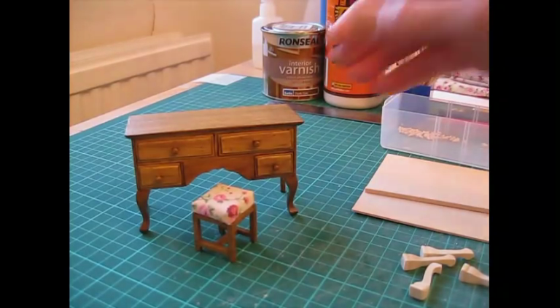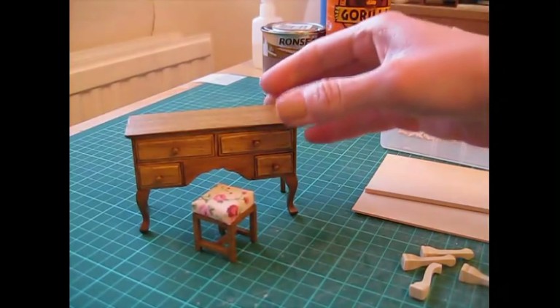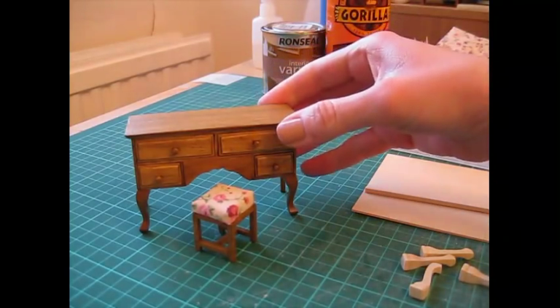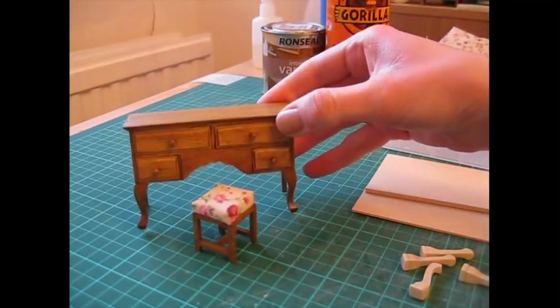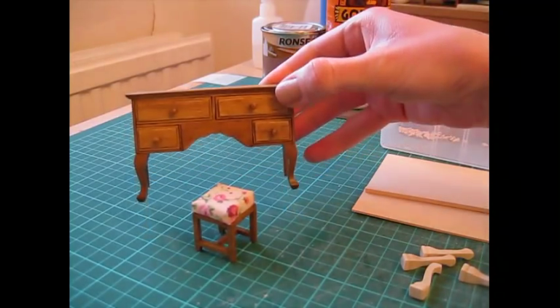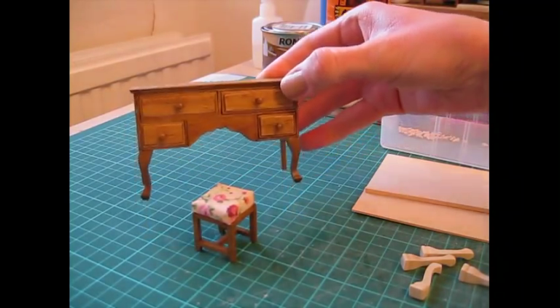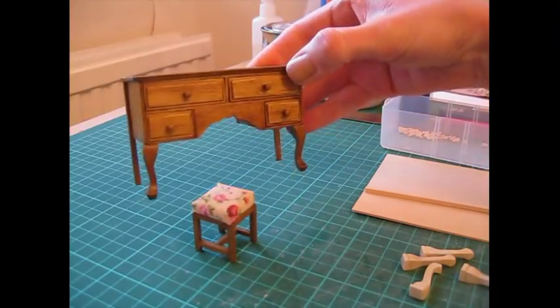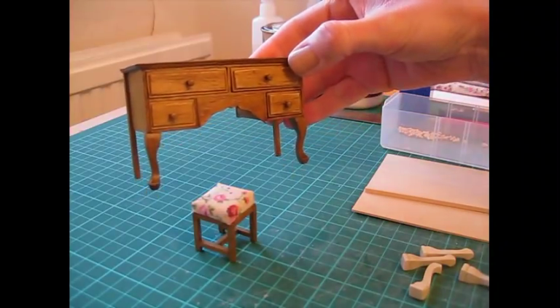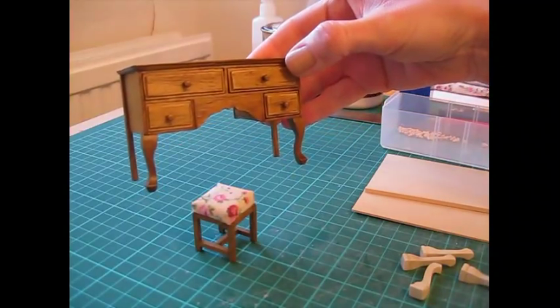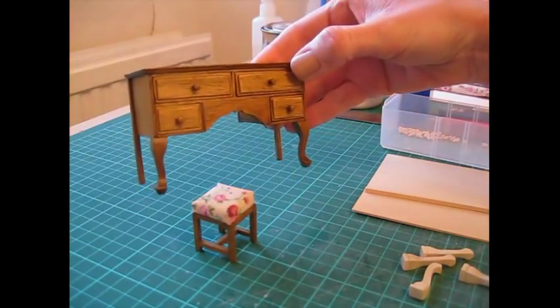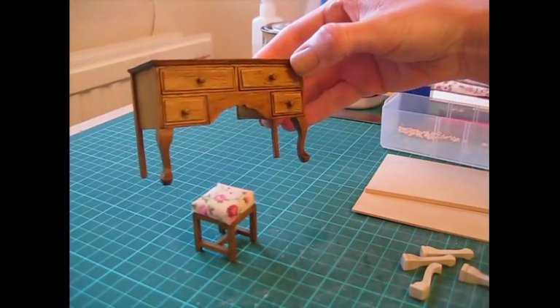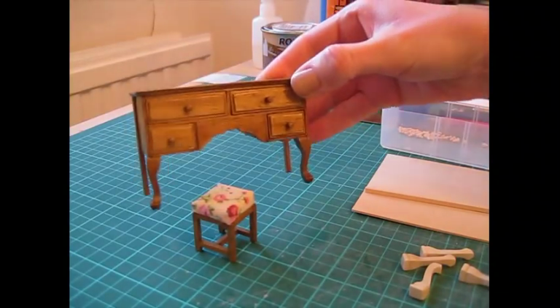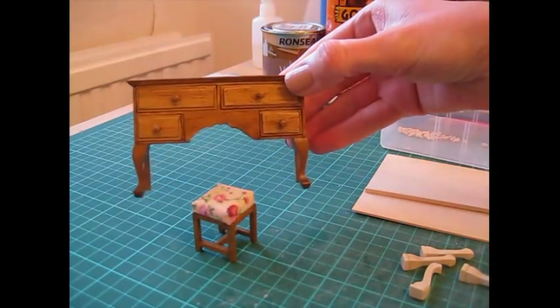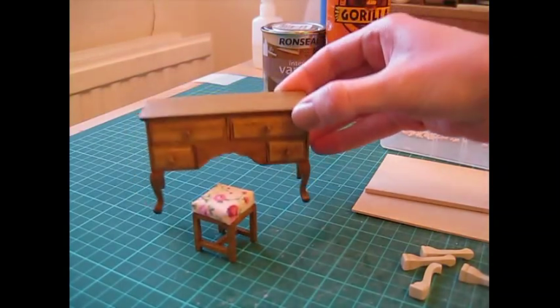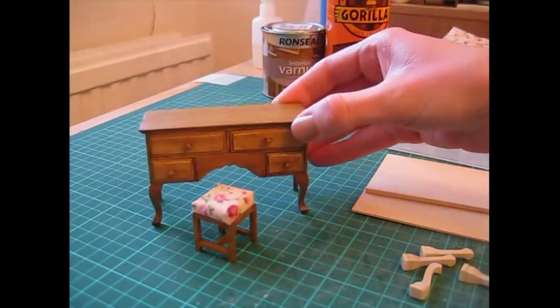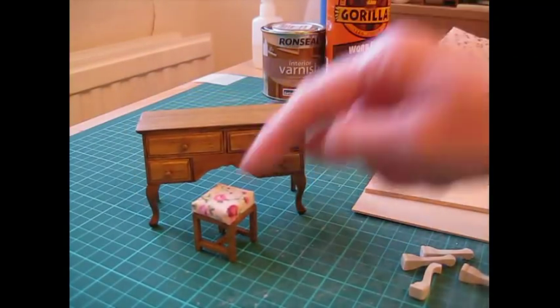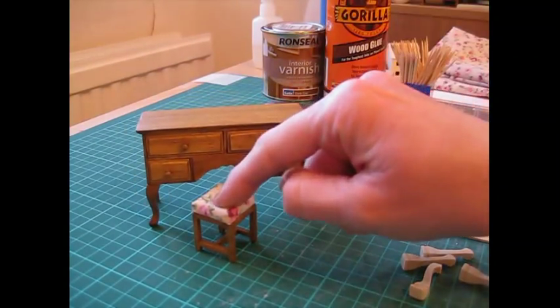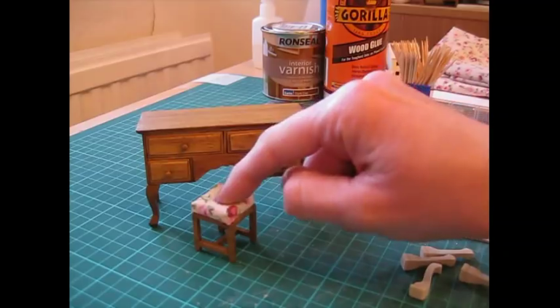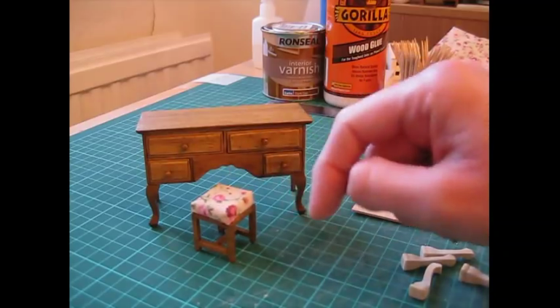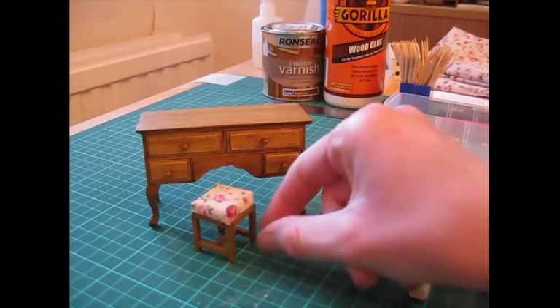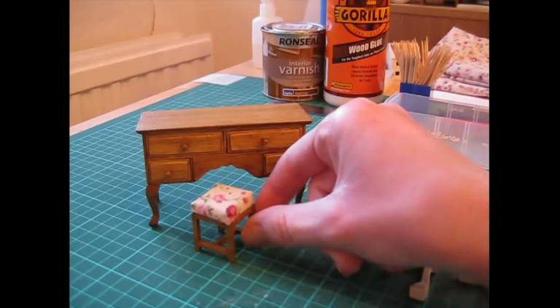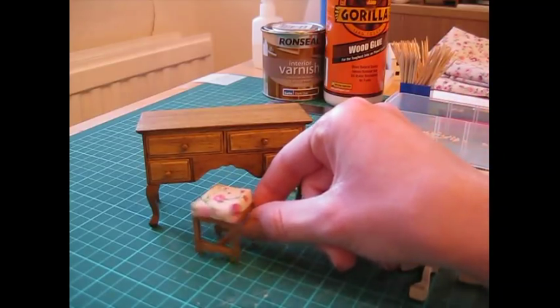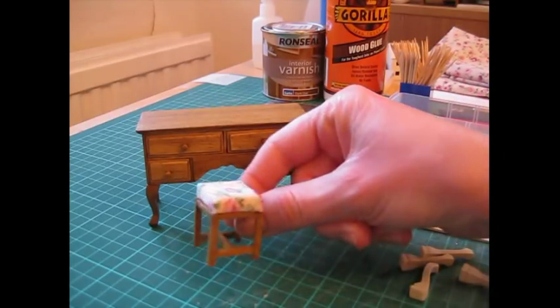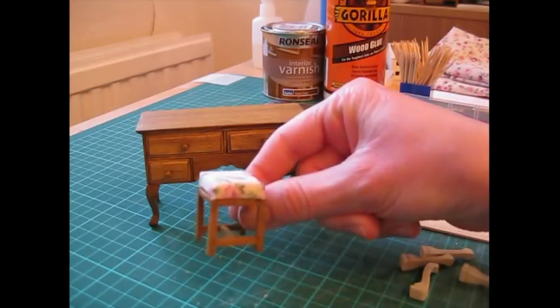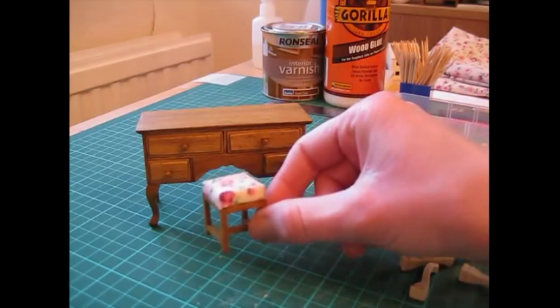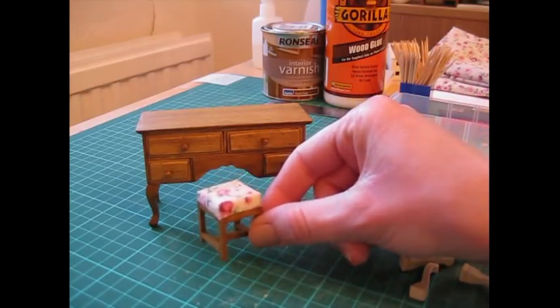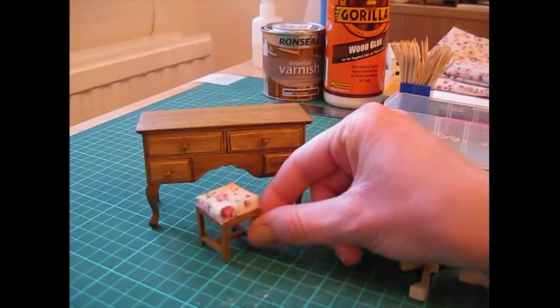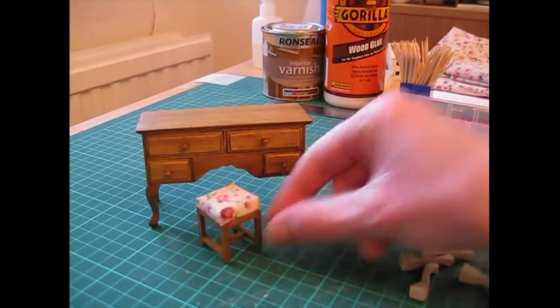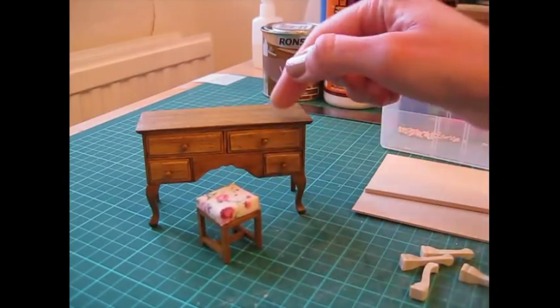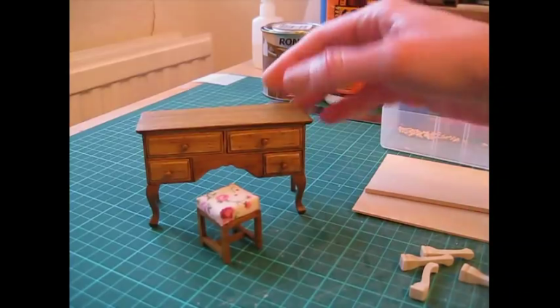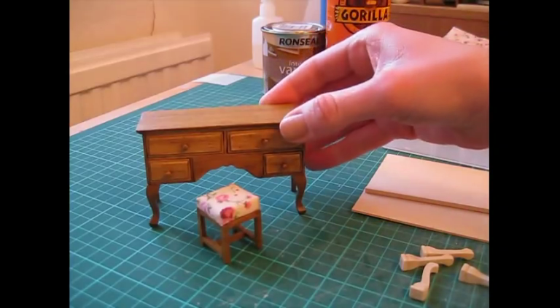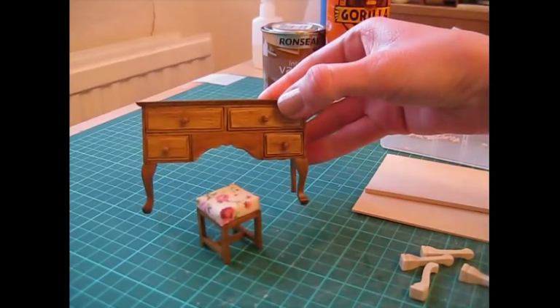Hello, today I'm going to show you how to make this lovely 1/12th scale dressing table and stool. I've kept the stool extremely simple just because the dressing table is quite an advanced project.